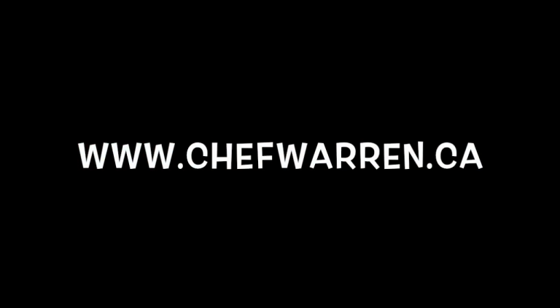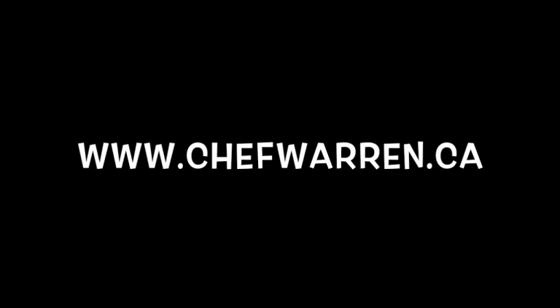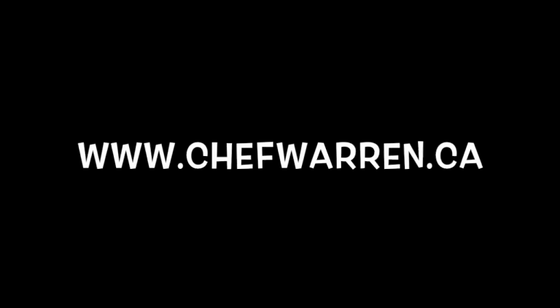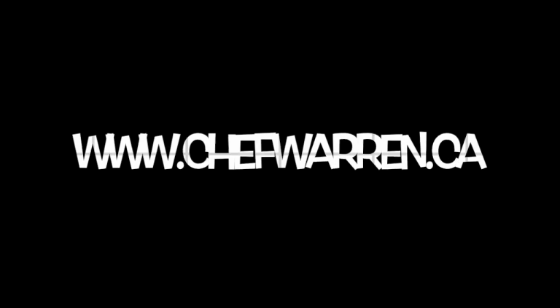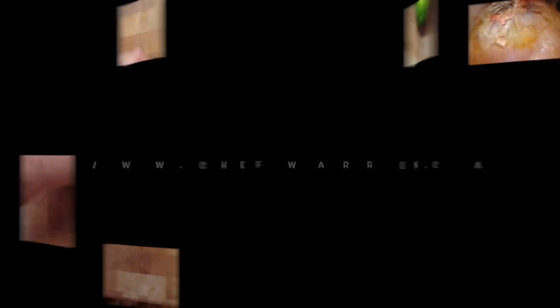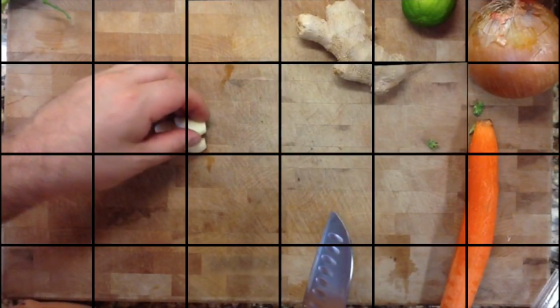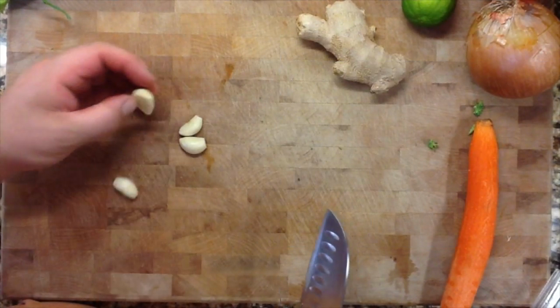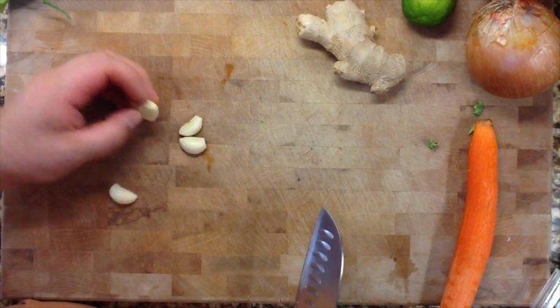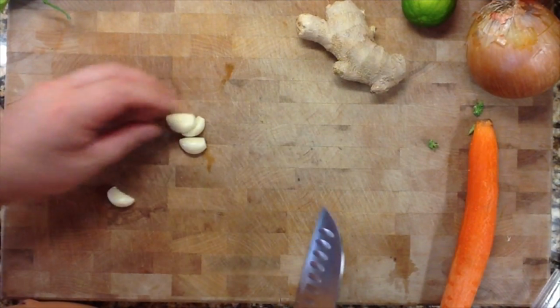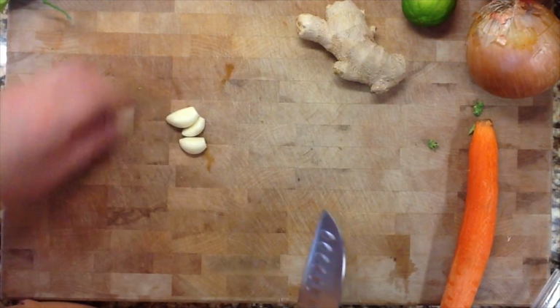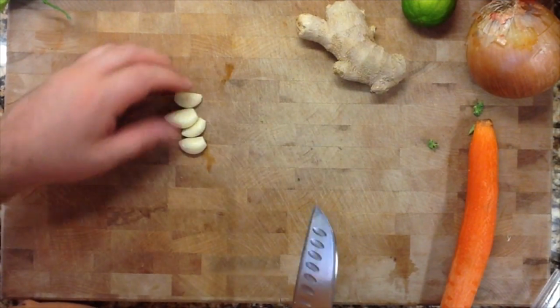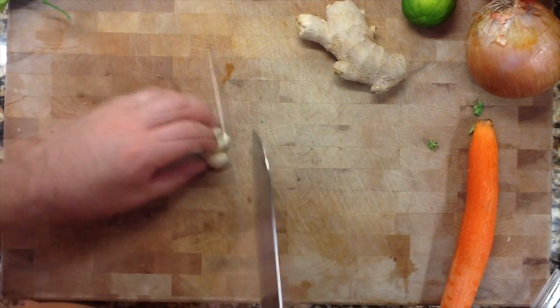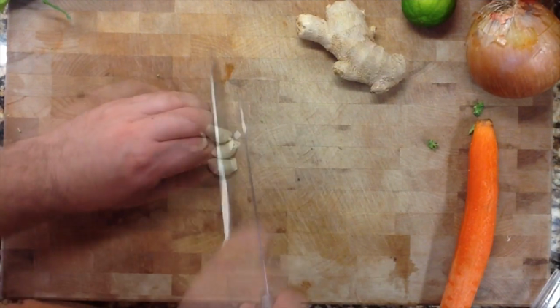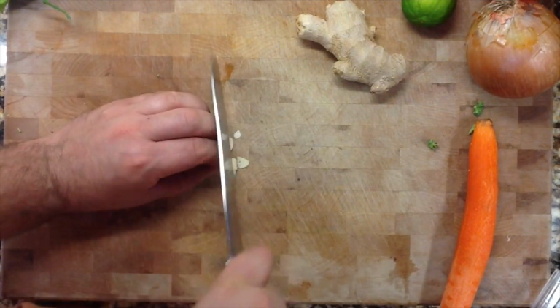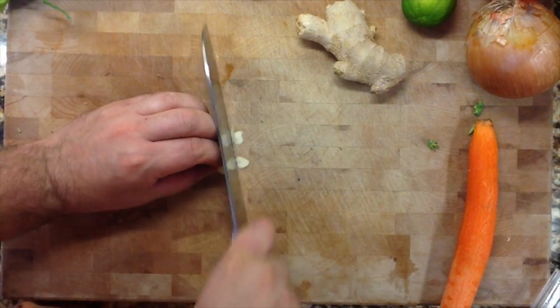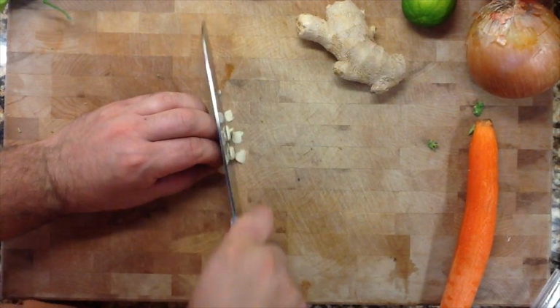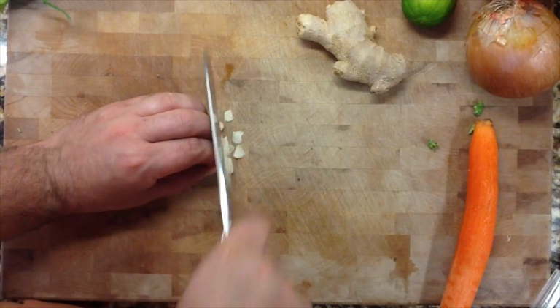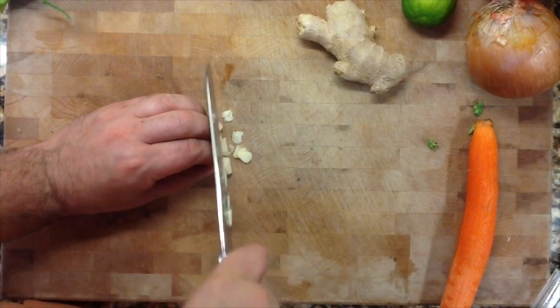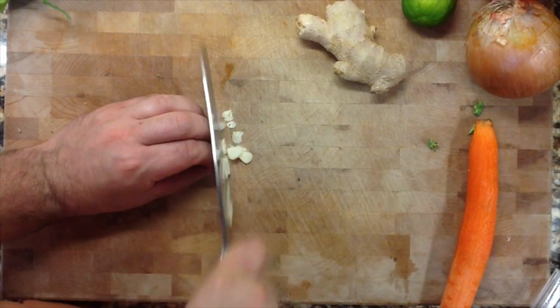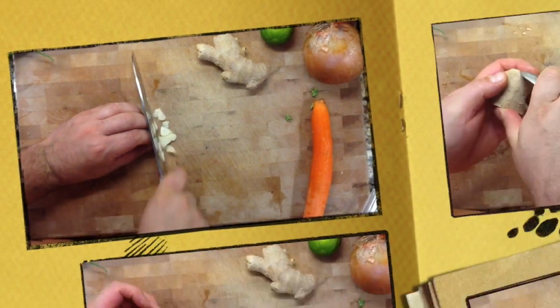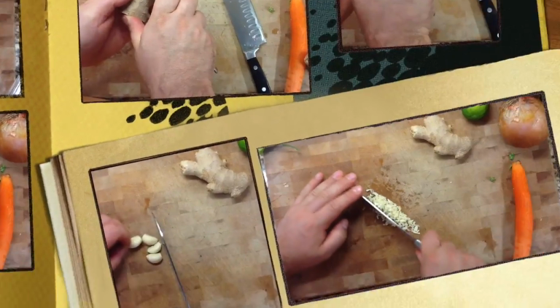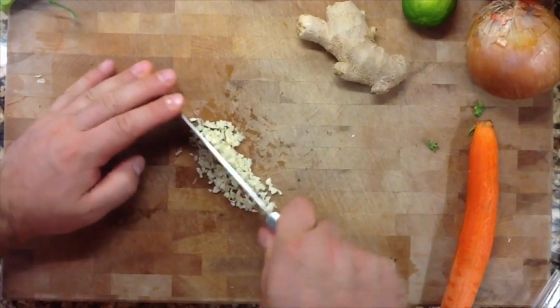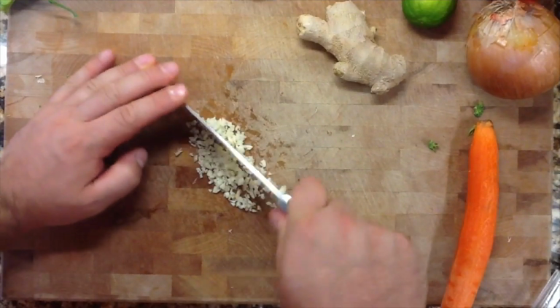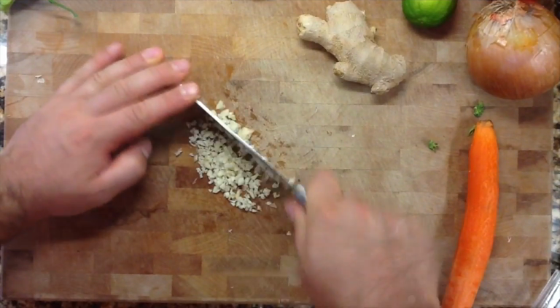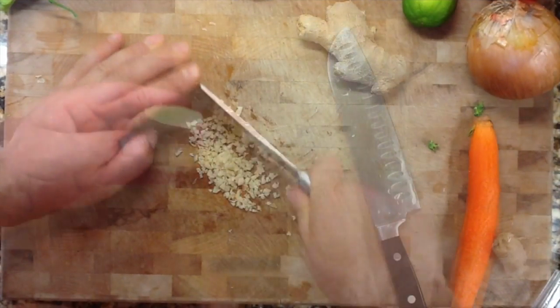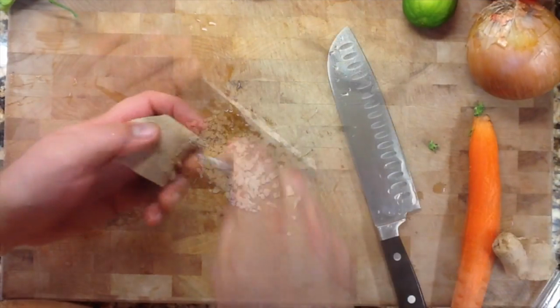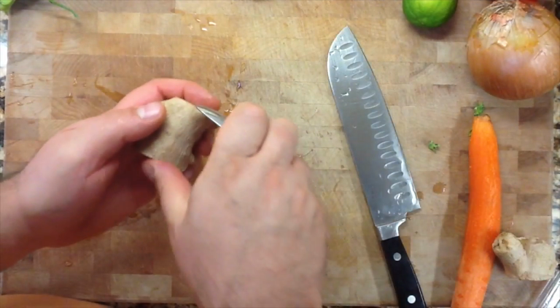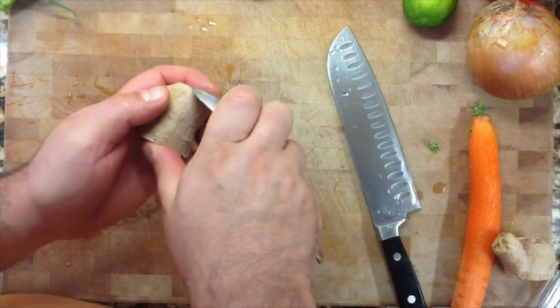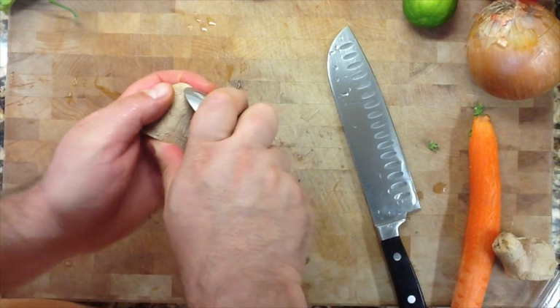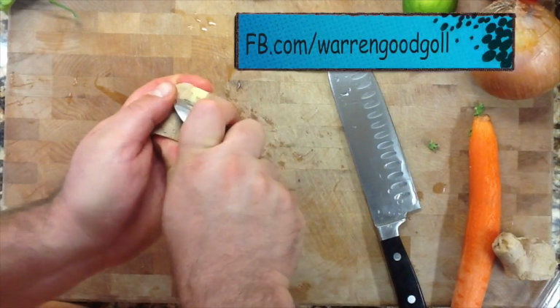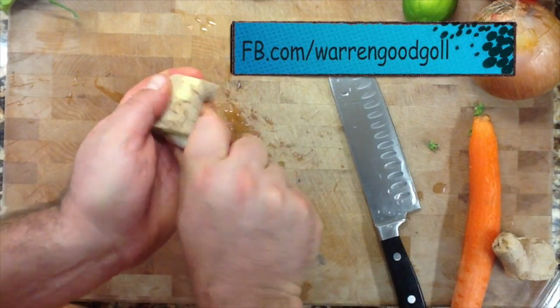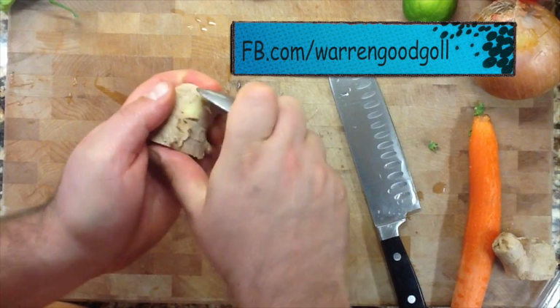We're going to do a coconut ginger stir-fry tonight. Stir-fry is so awesome — it makes life really easy, cooking everything in one pot, quick and easy to go.